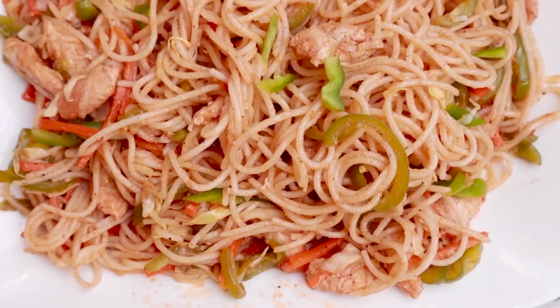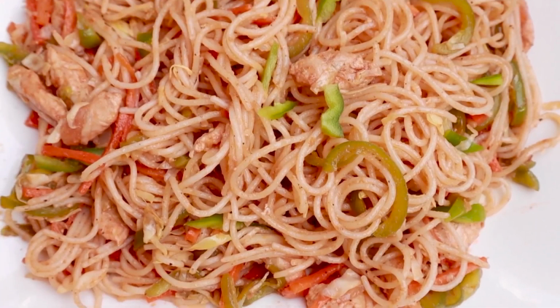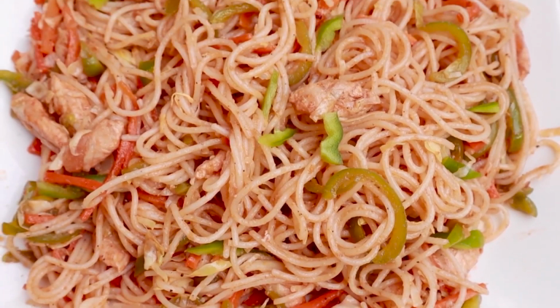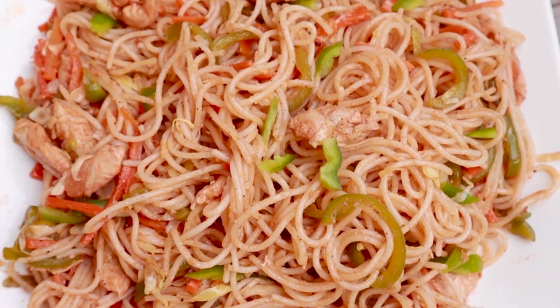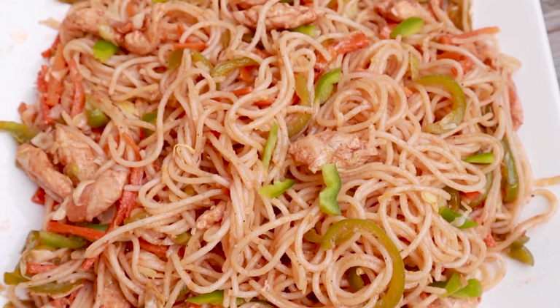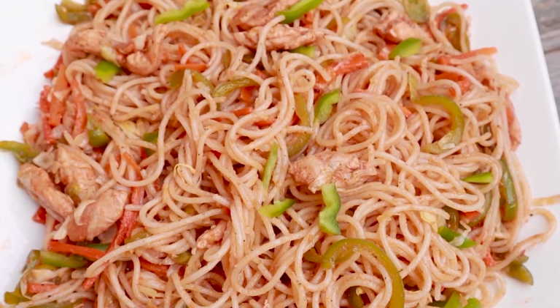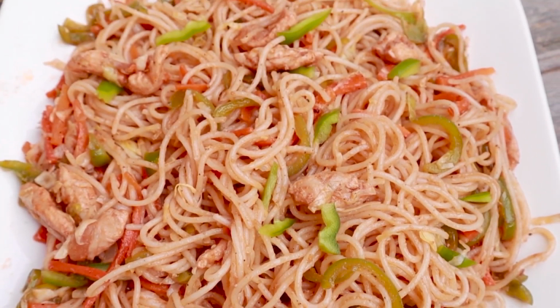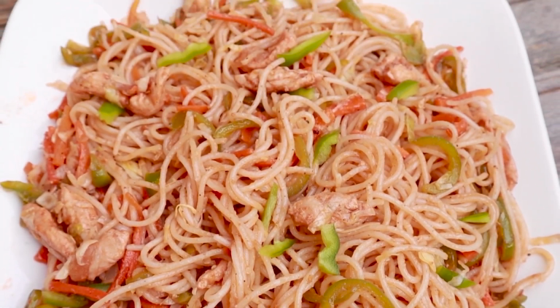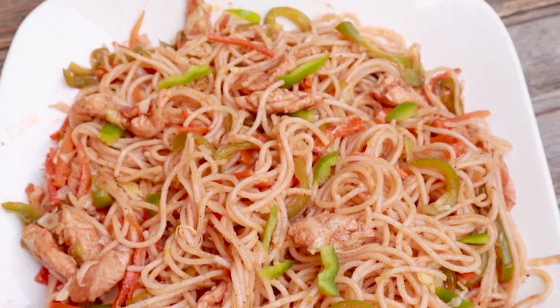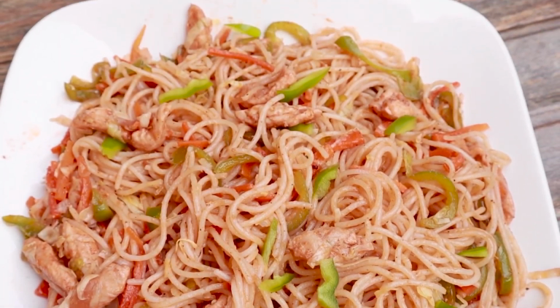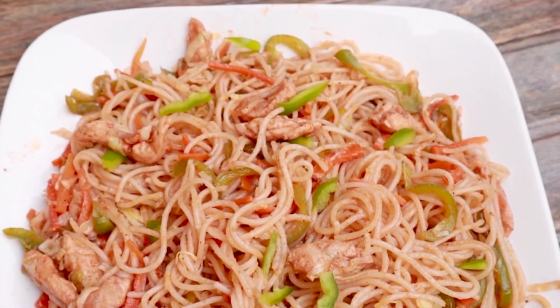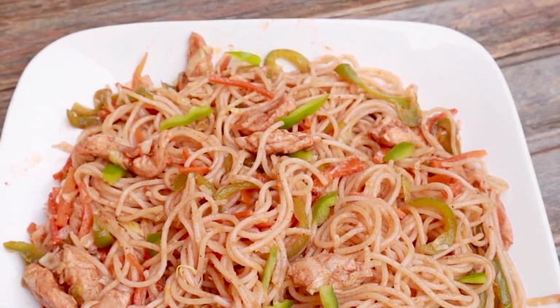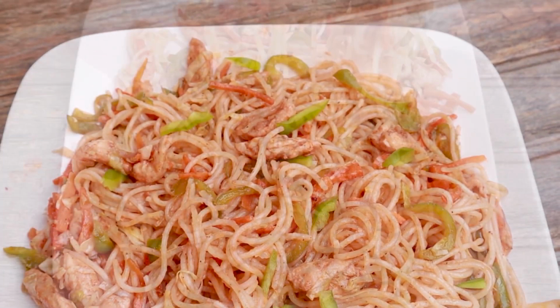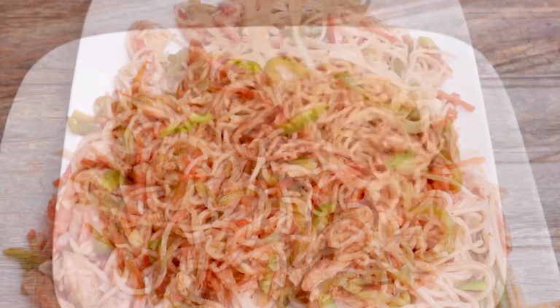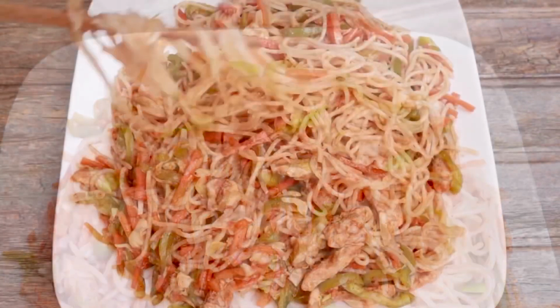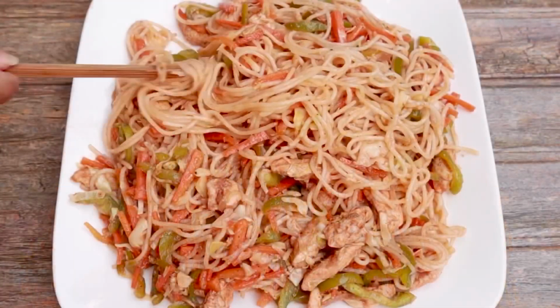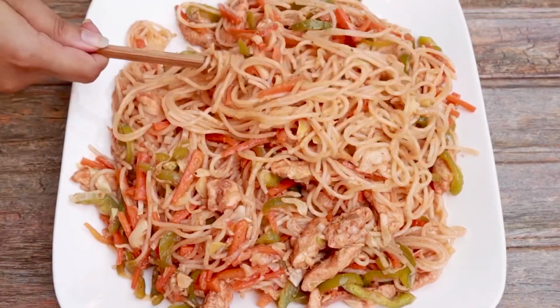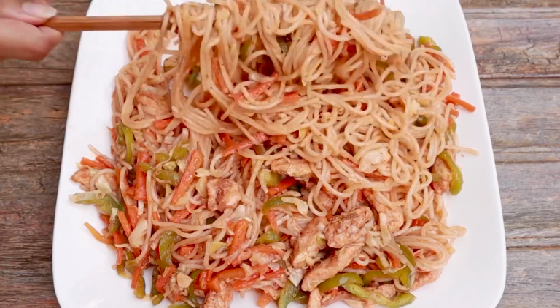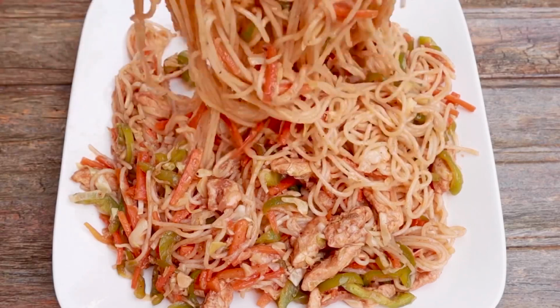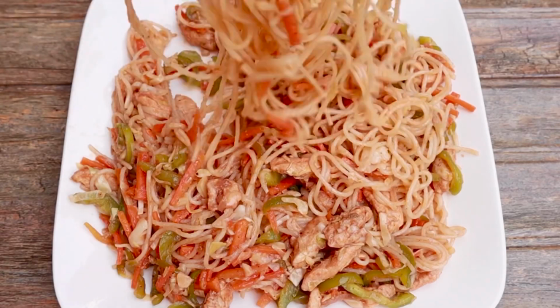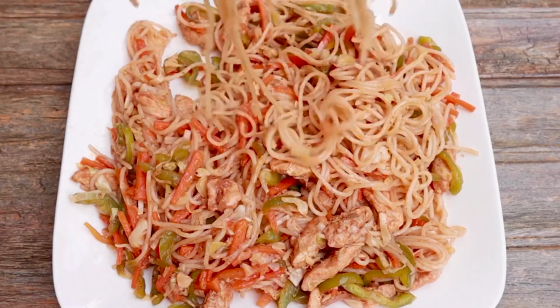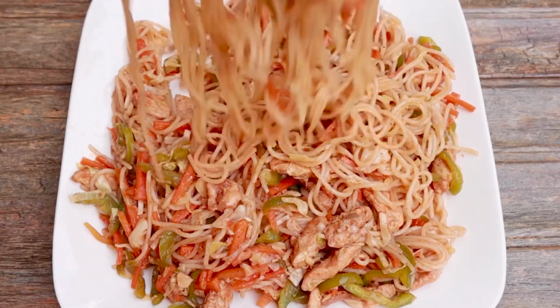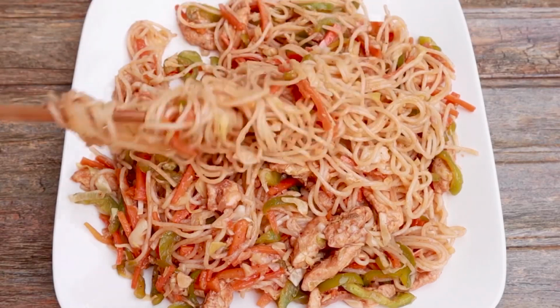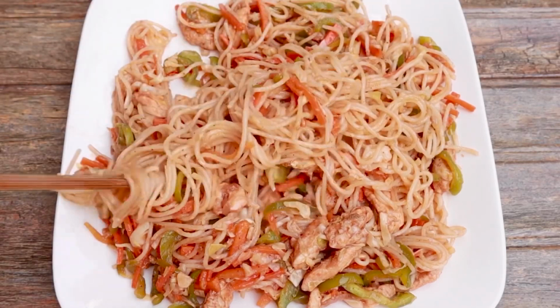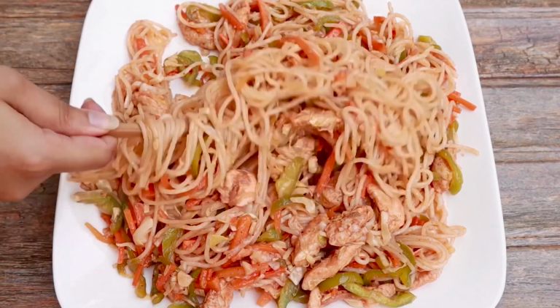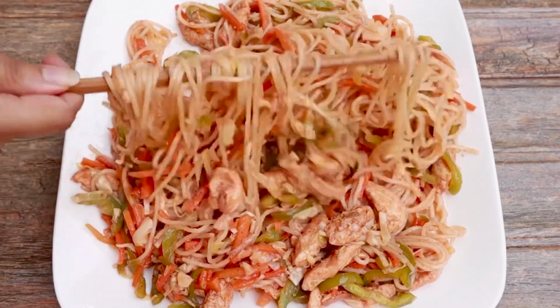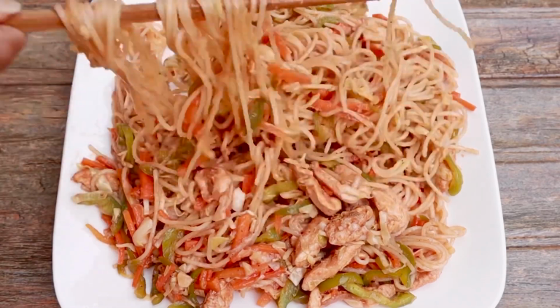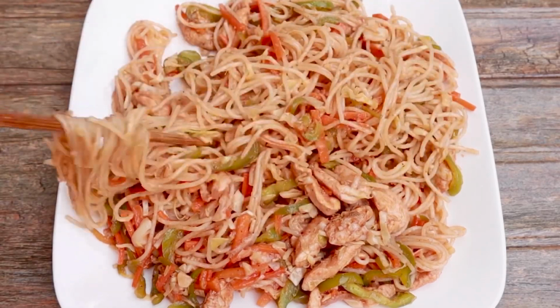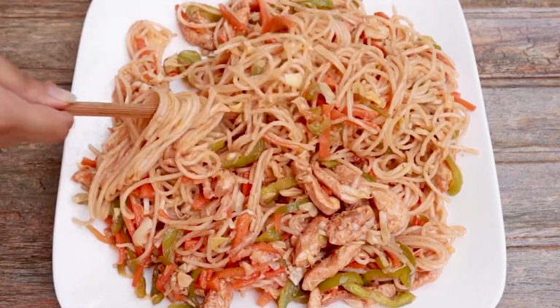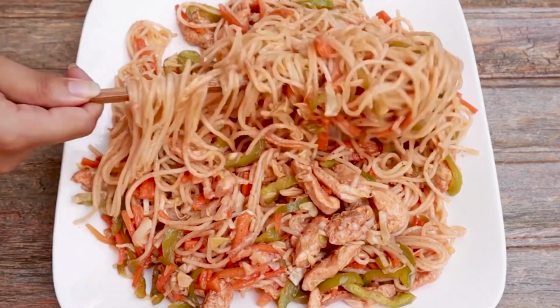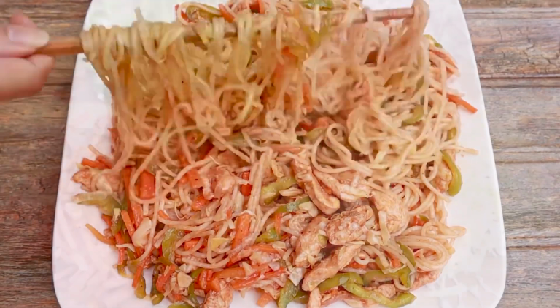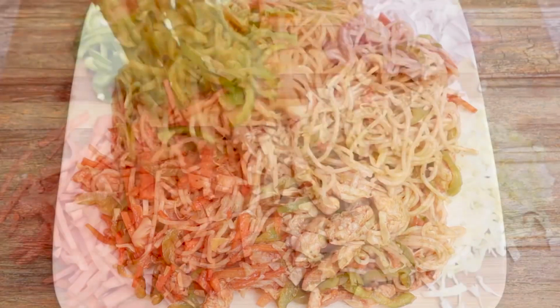Nothing beats desi style spaghetti and desi style macaroni. Assalamualaikum everyone. Today we are making desi style spaghetti, which are my absolute favorite and very easy to make.